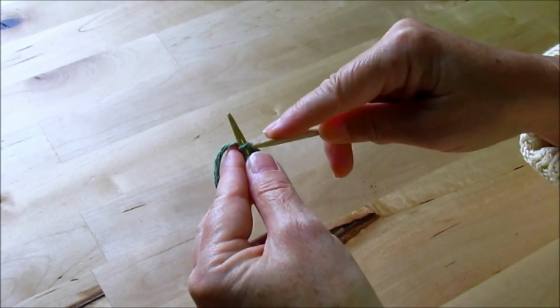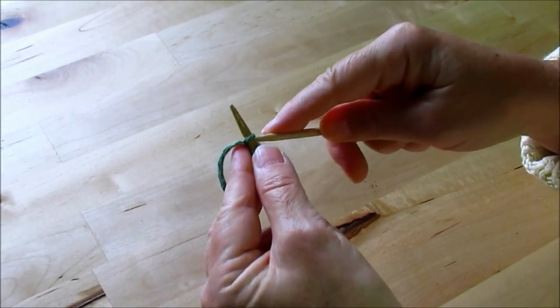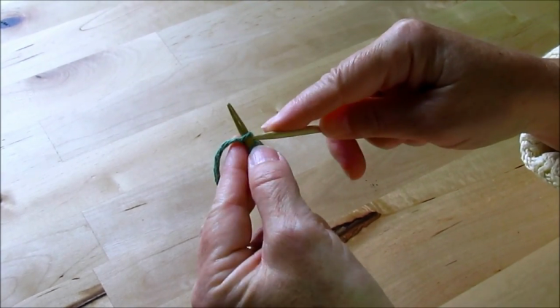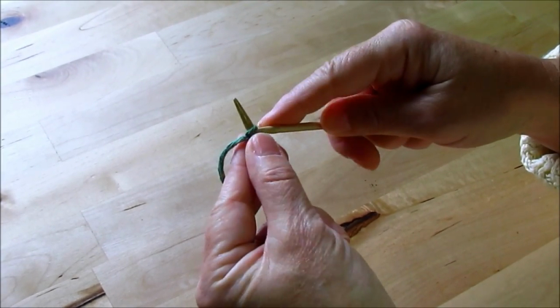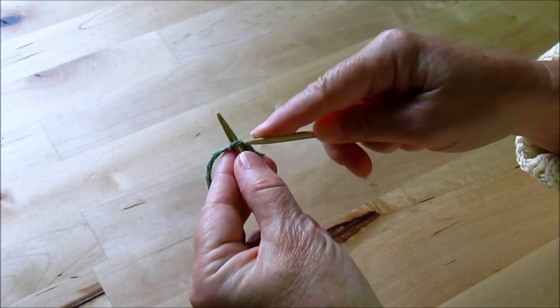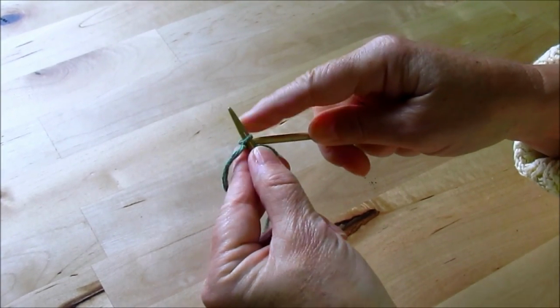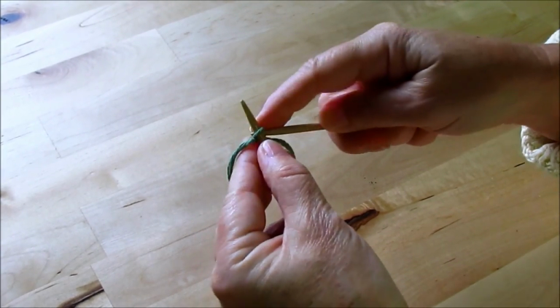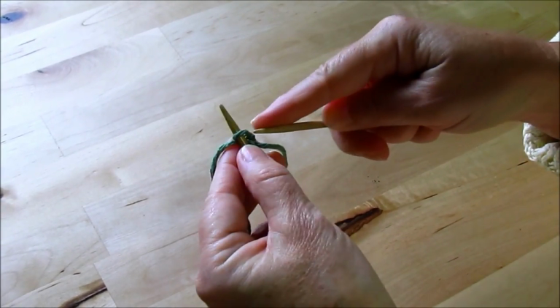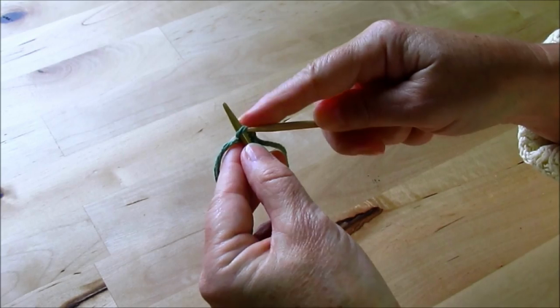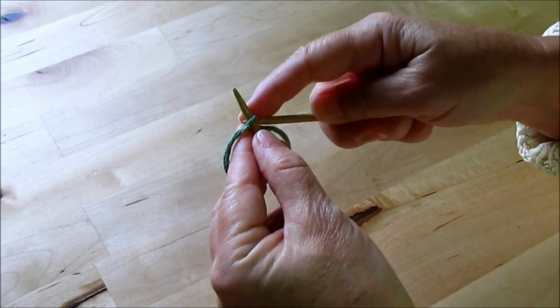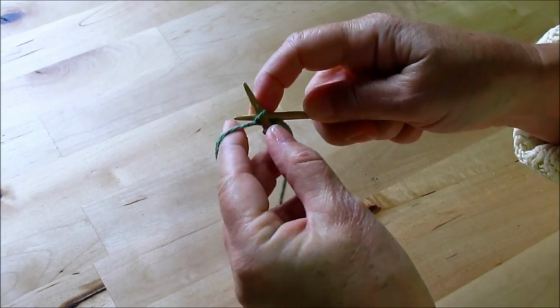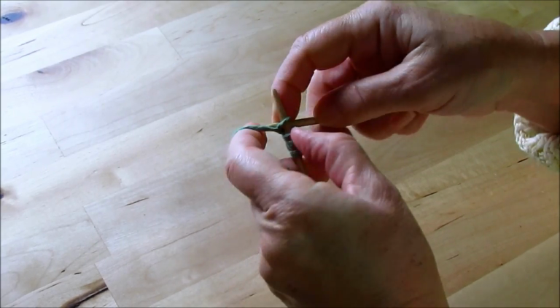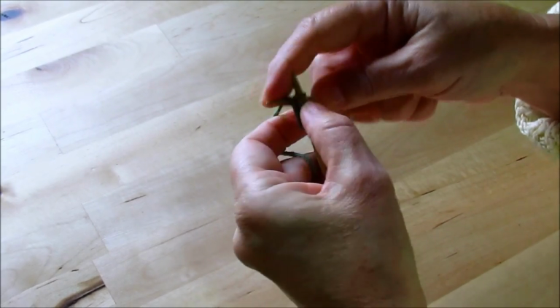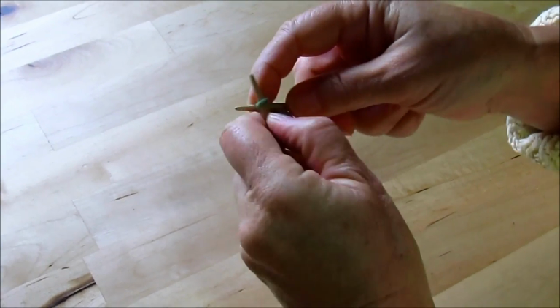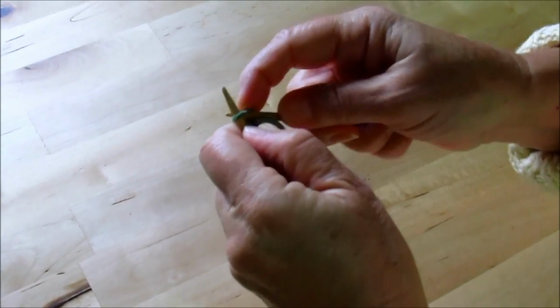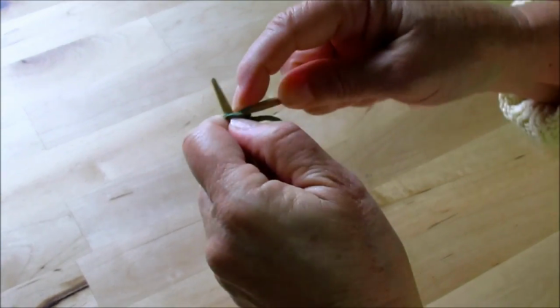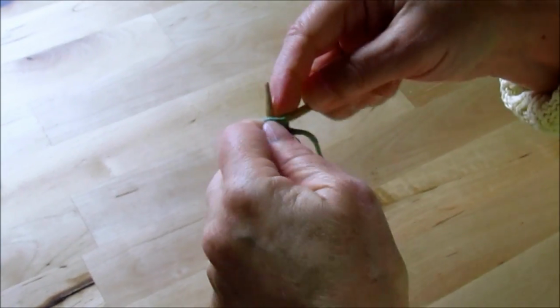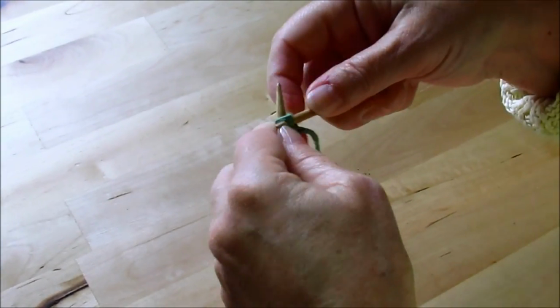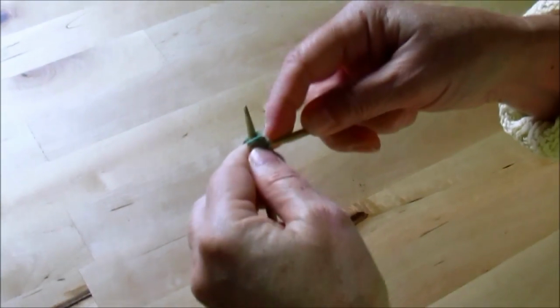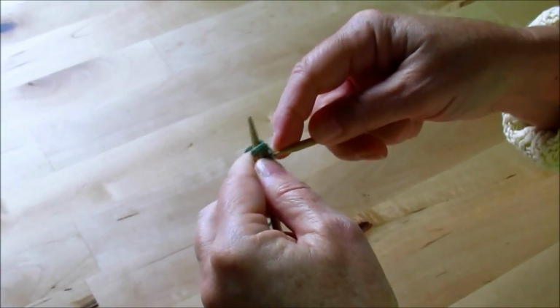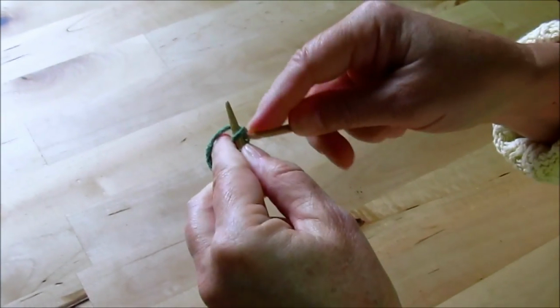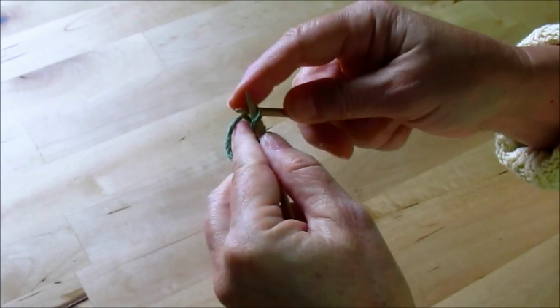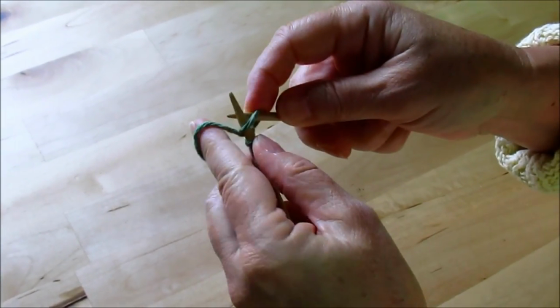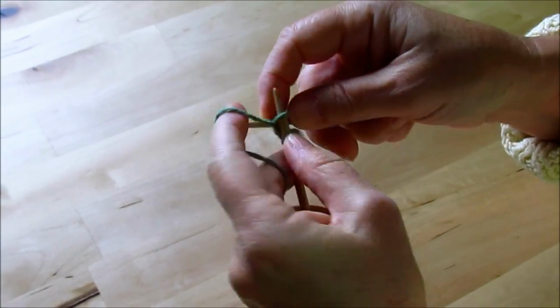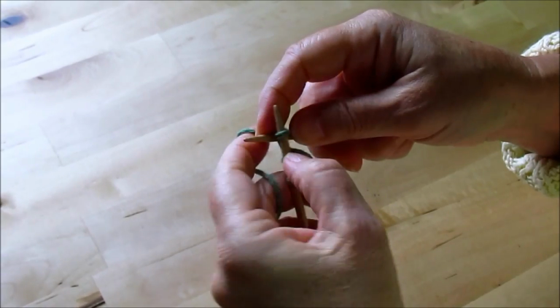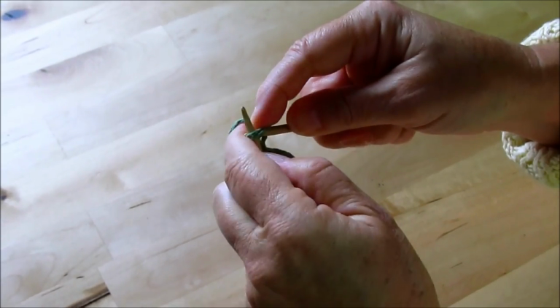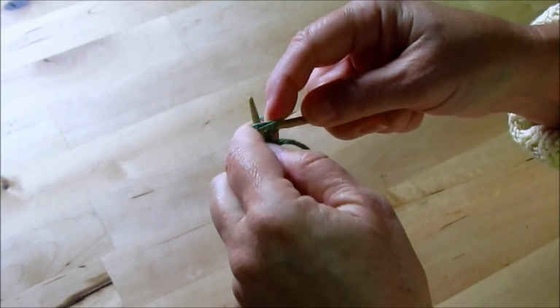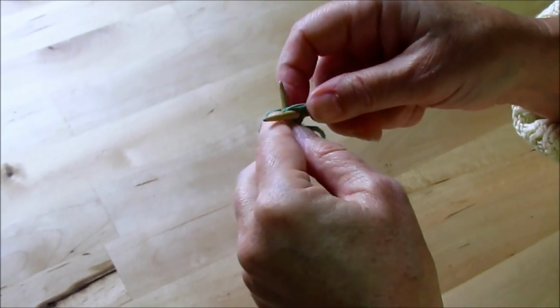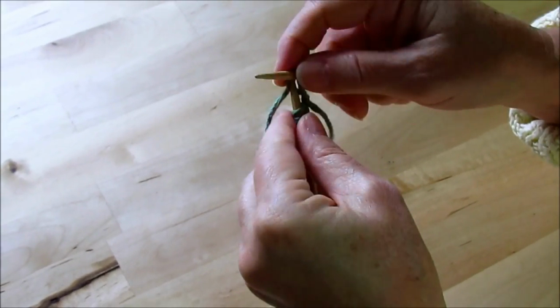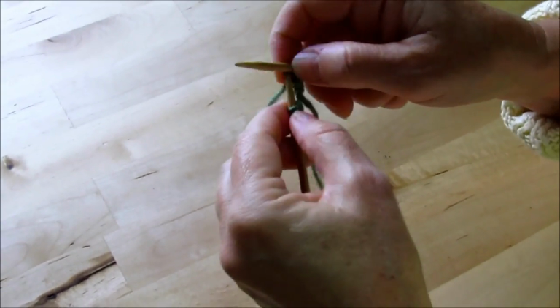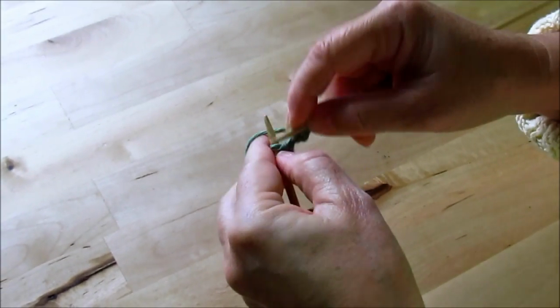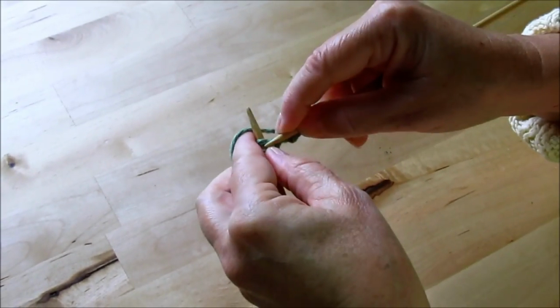We're going to begin the washcloth with the first row — just knit. So just get one knit row going and put that on your needle.